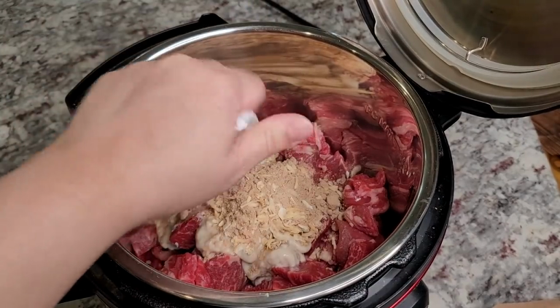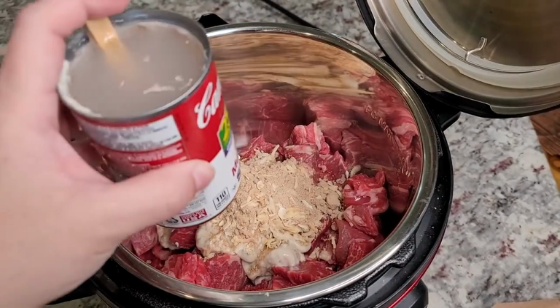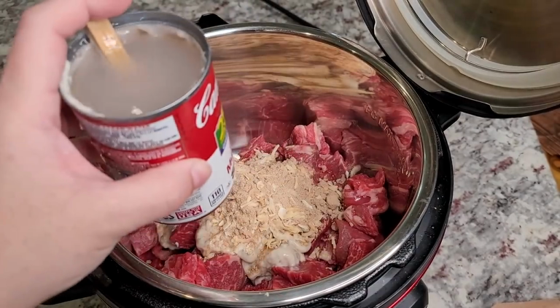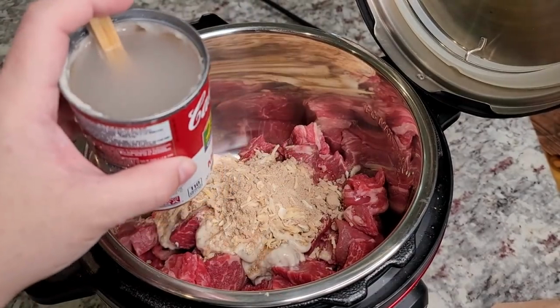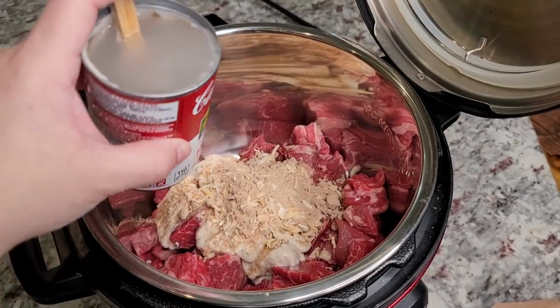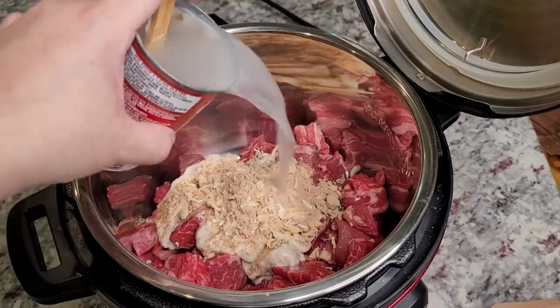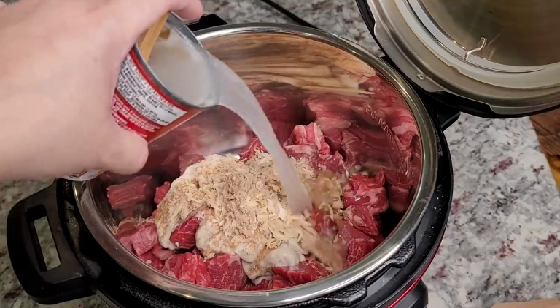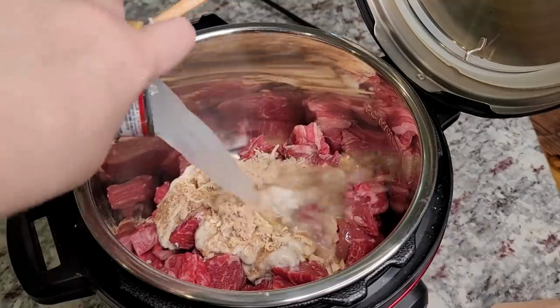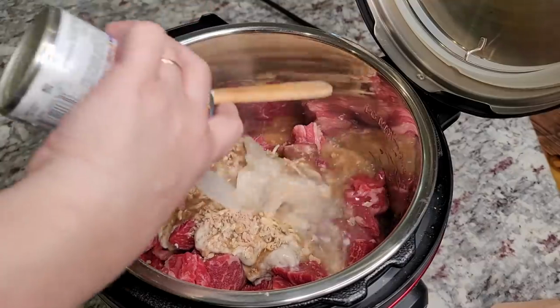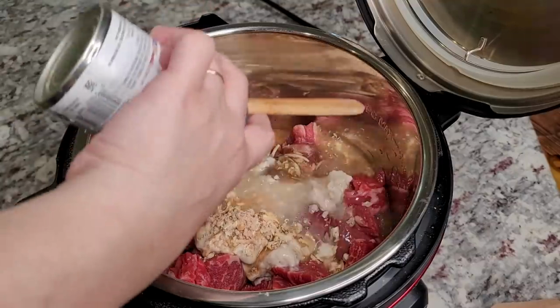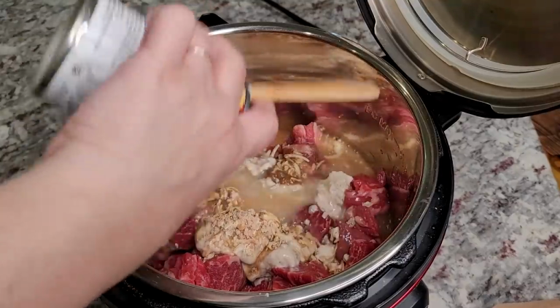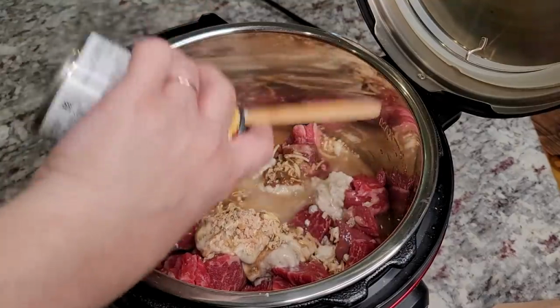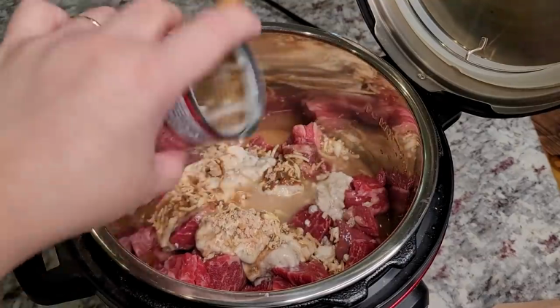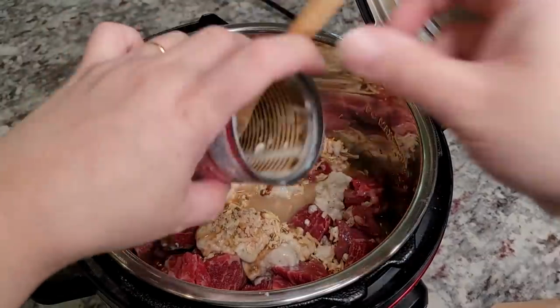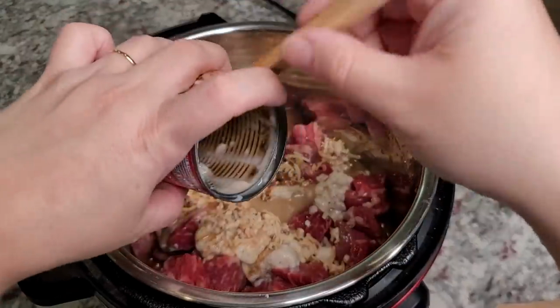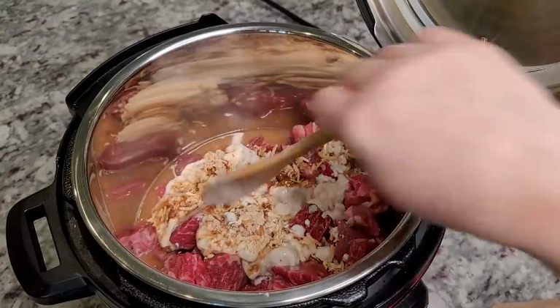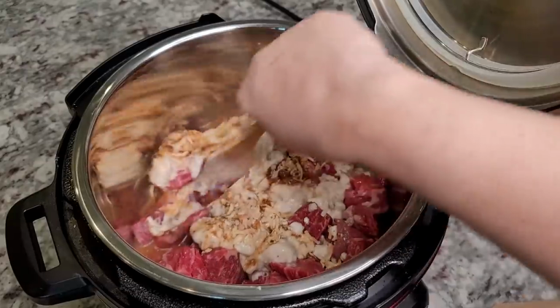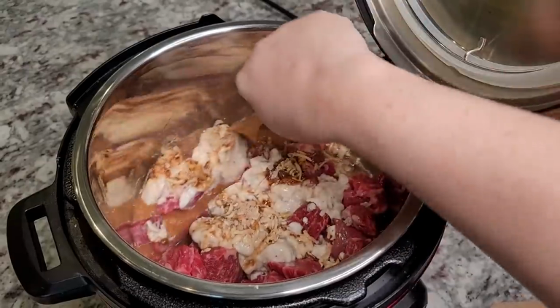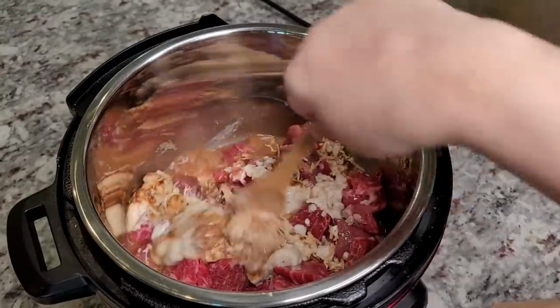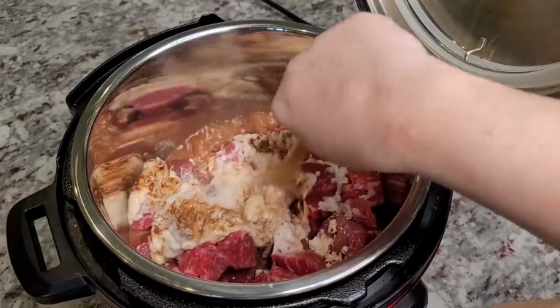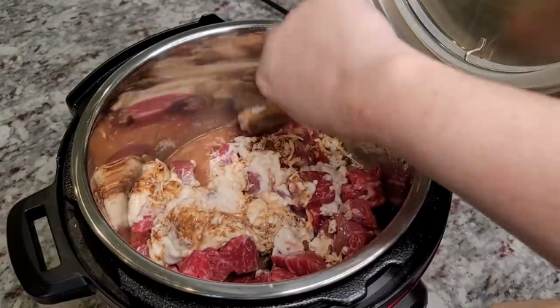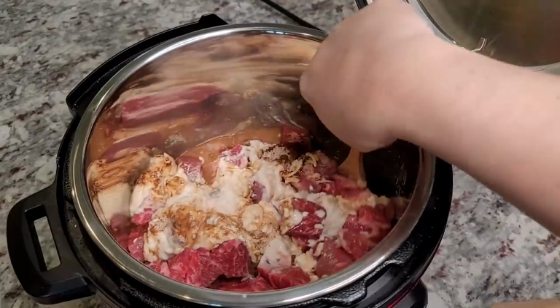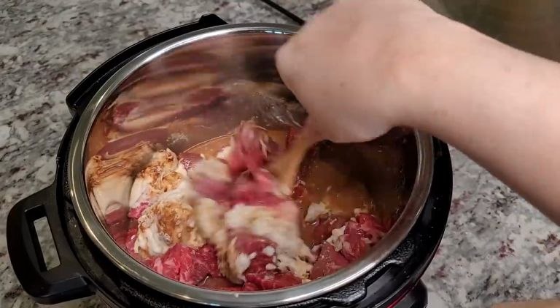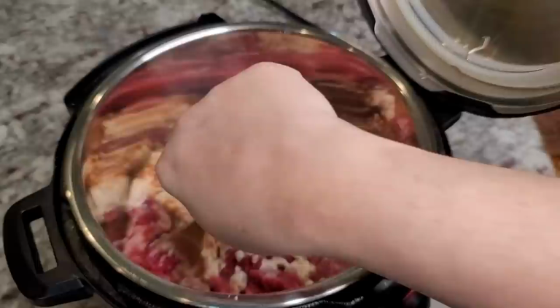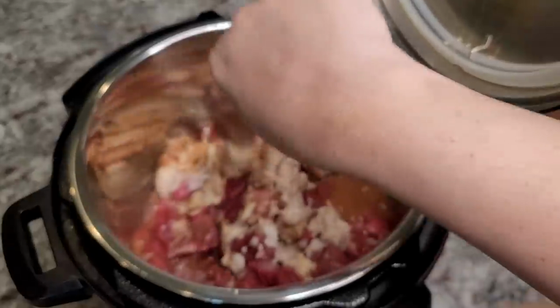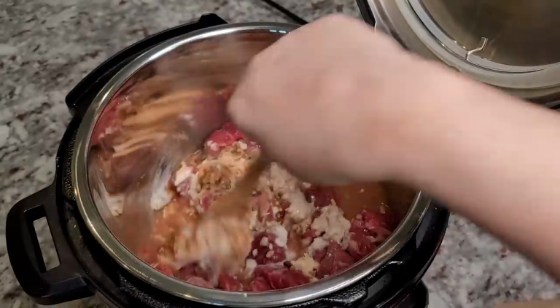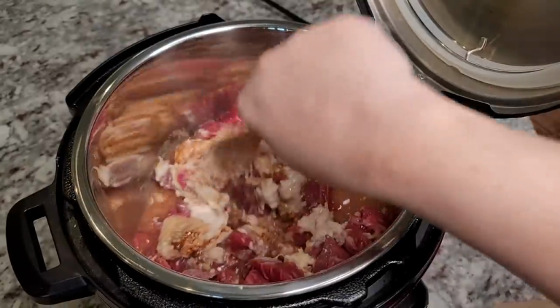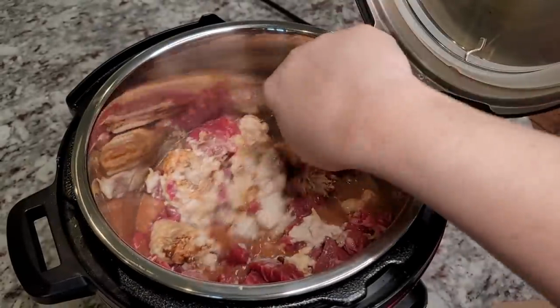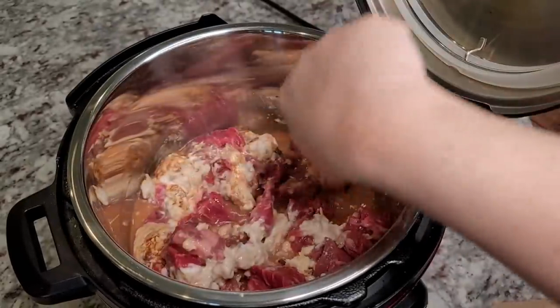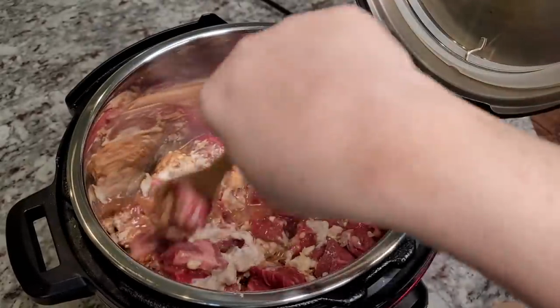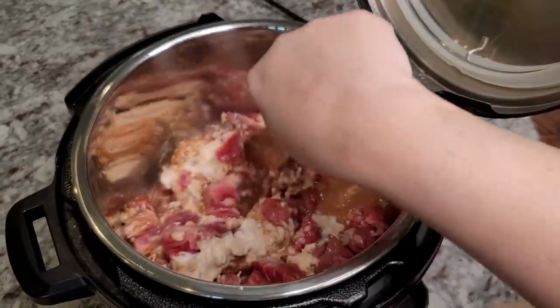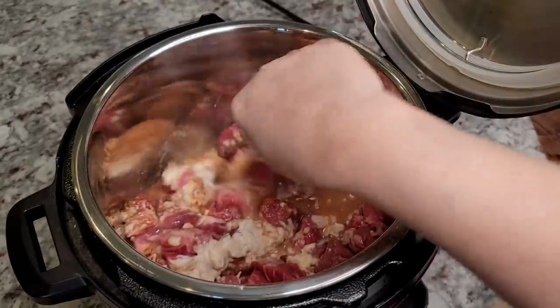I'm also adding a cup of water — I just filled it using the can. Now give it a good mix. You could be preheating the Instant Pot, but I wanted to keep this as easy as possible.